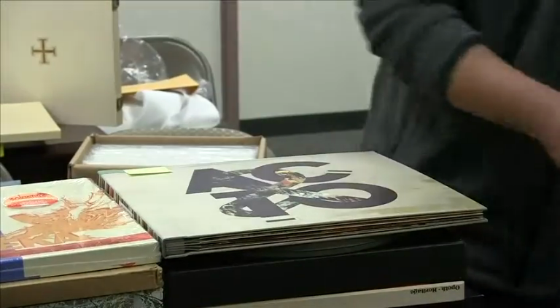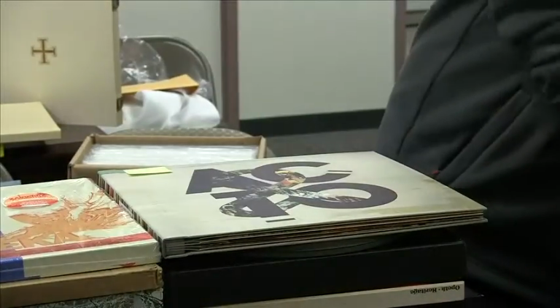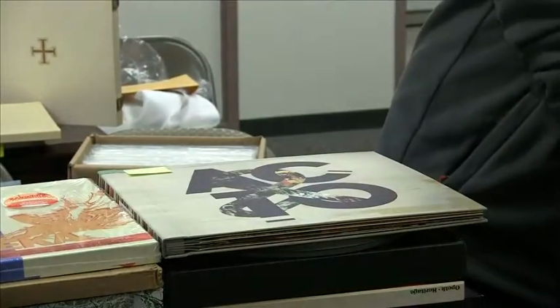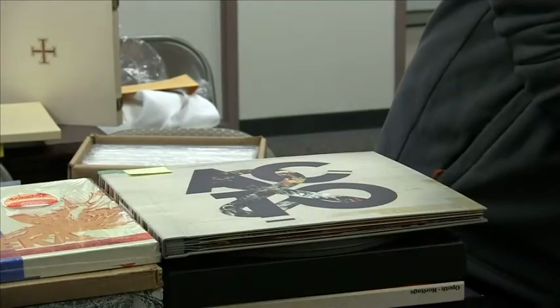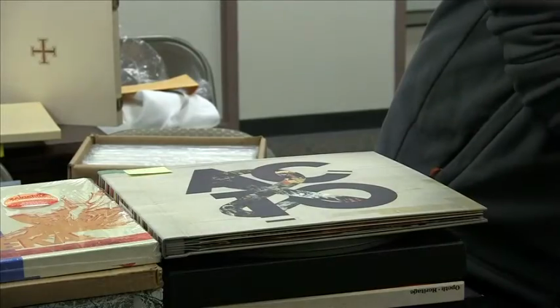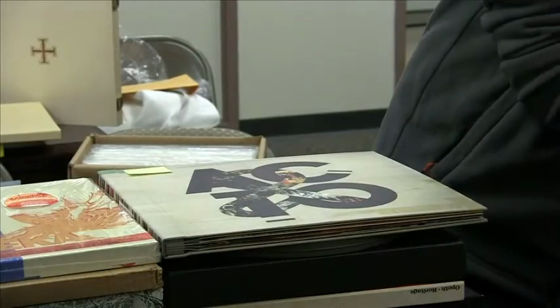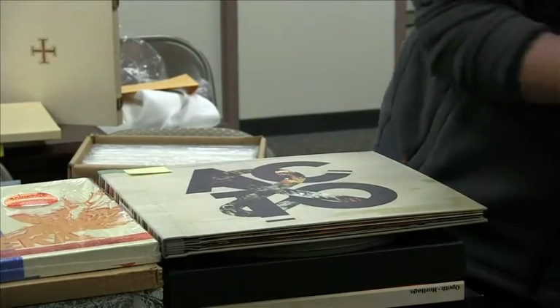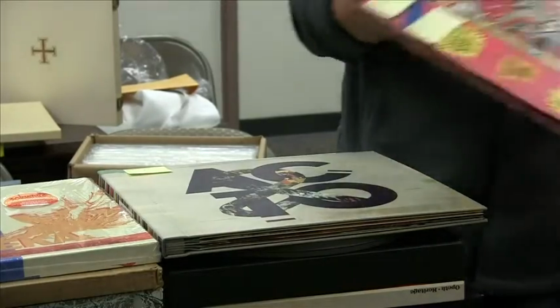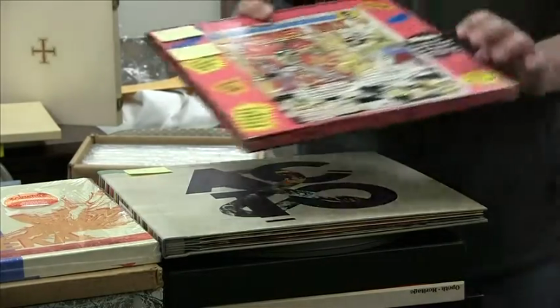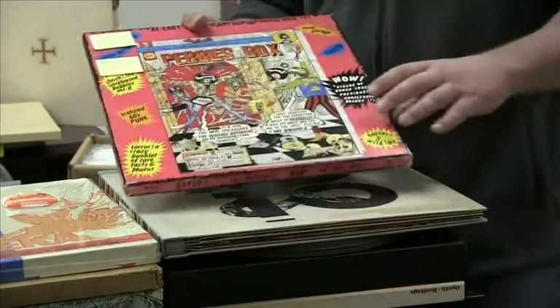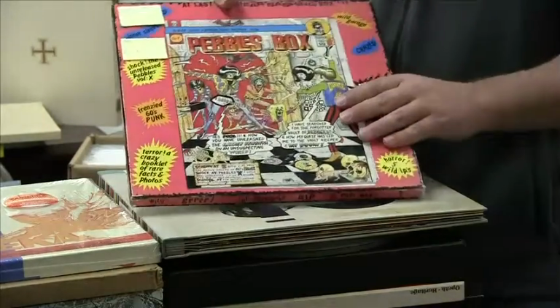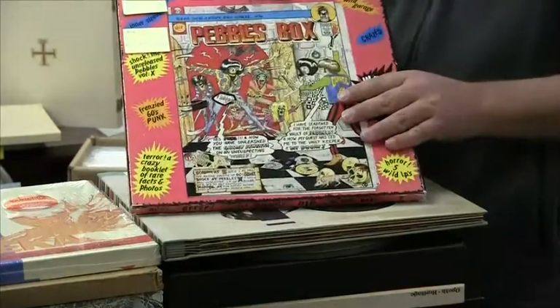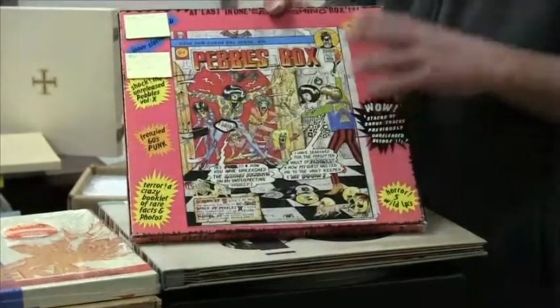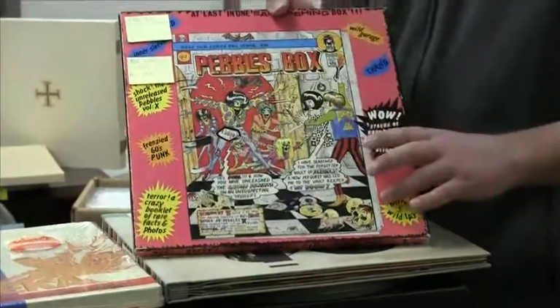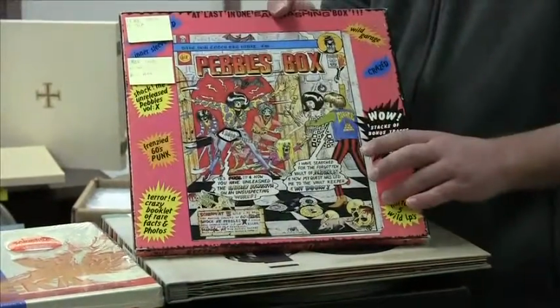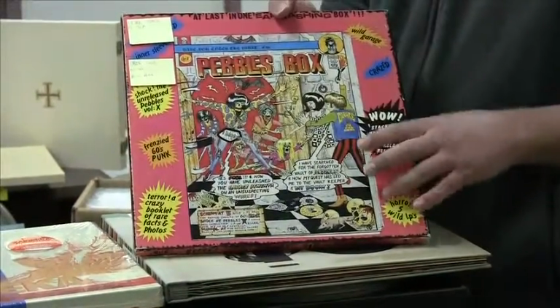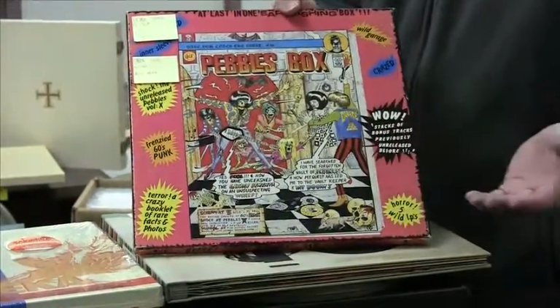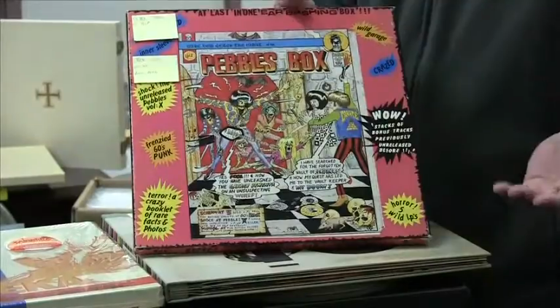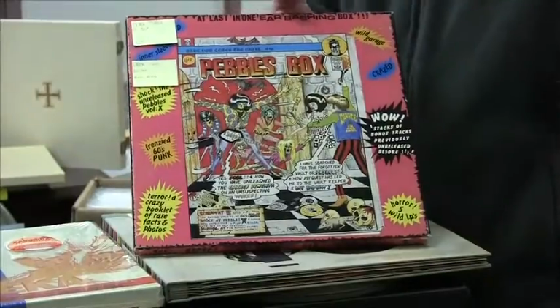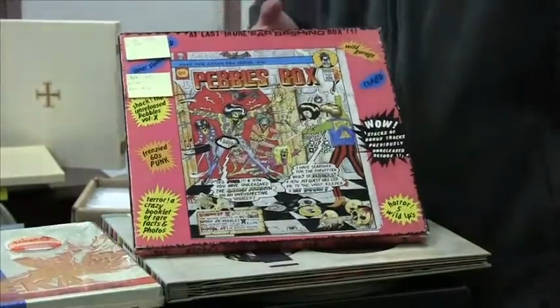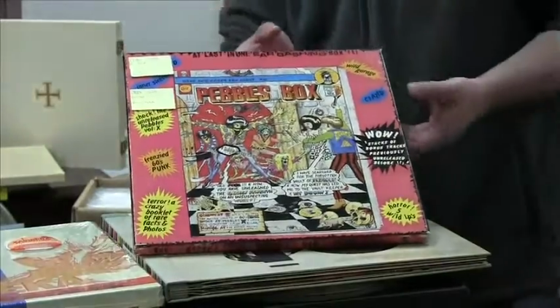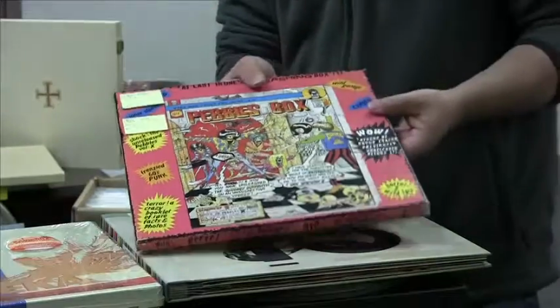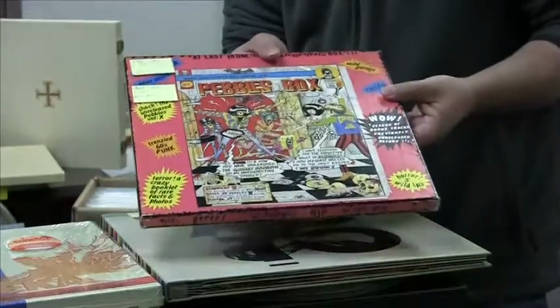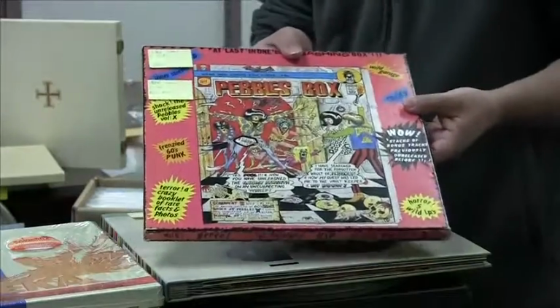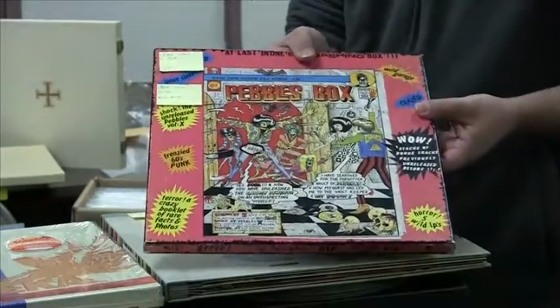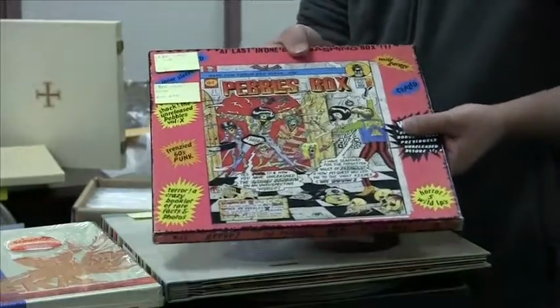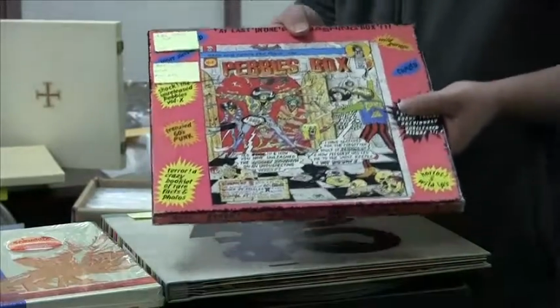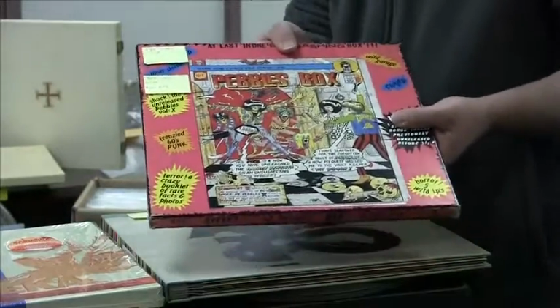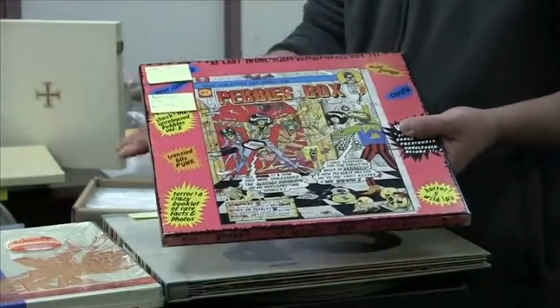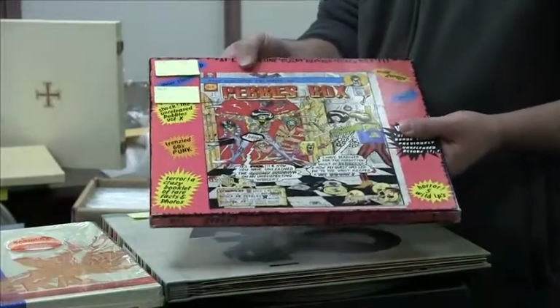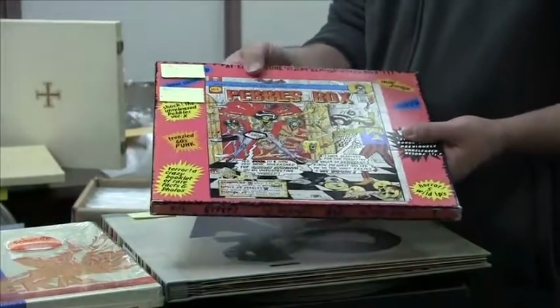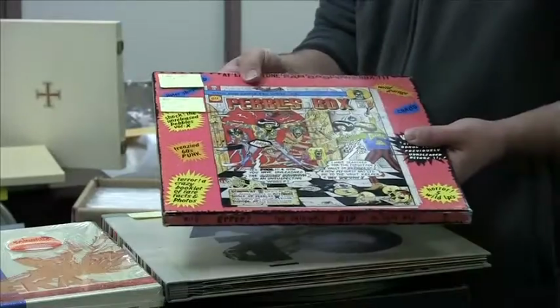A couple of other really cool things over here on my cart. Here's a Pebbles box — classic Proto Punk from the 1960s and early 1970s. This is all mint condition and is a great thing to have.